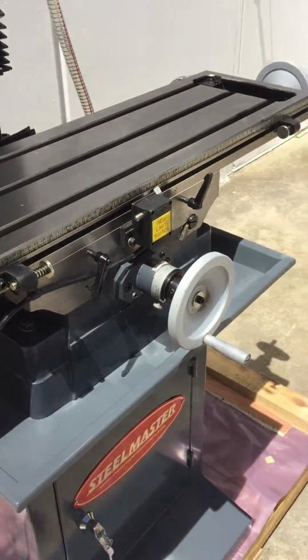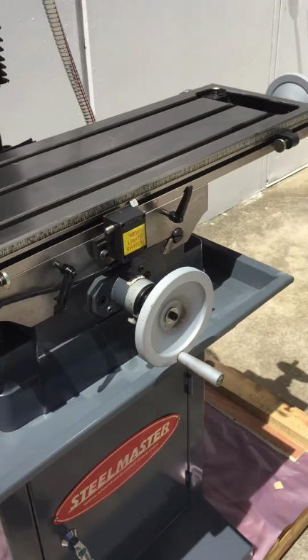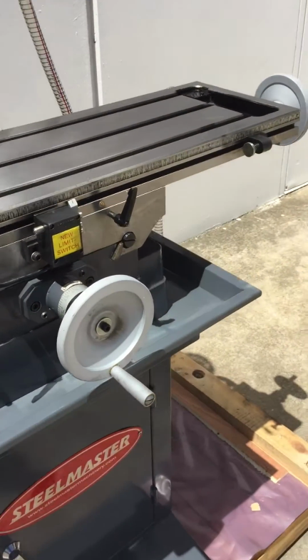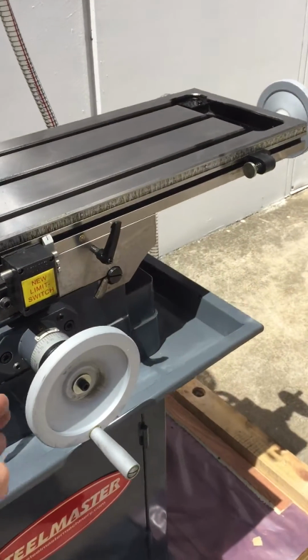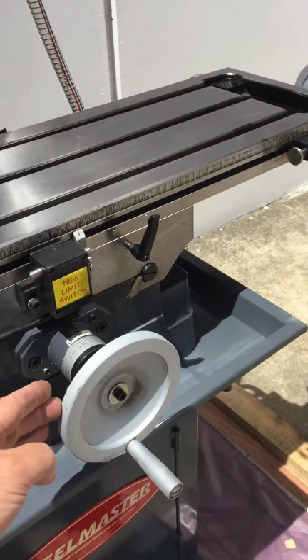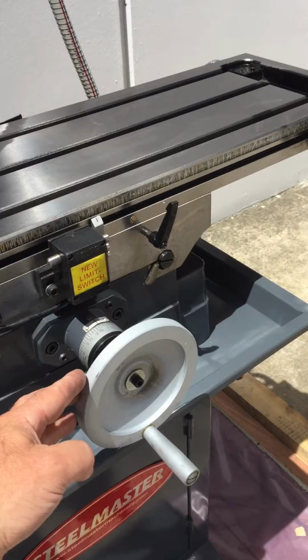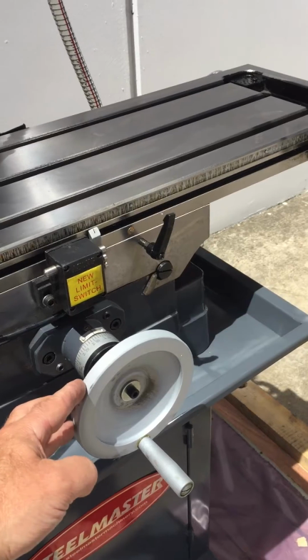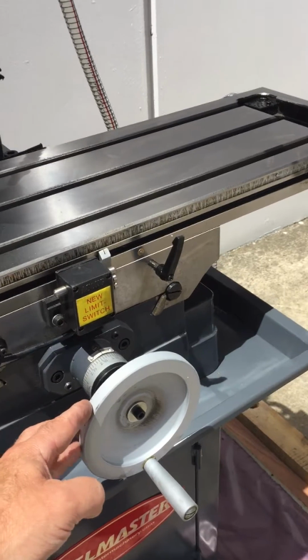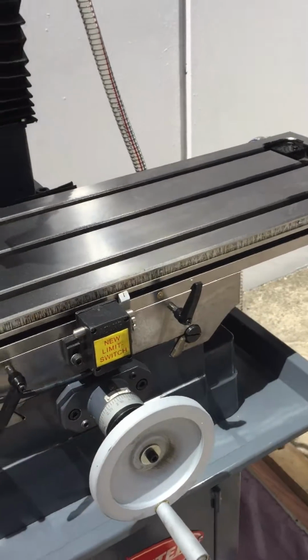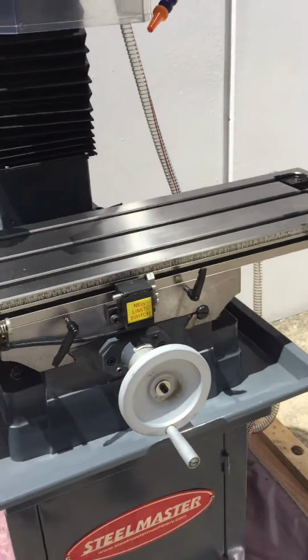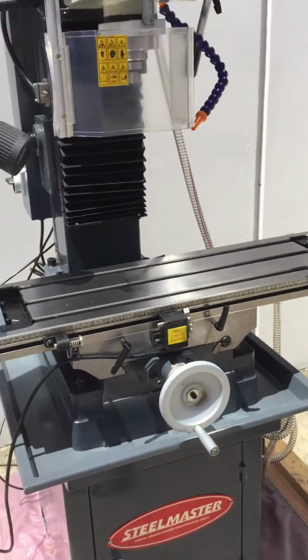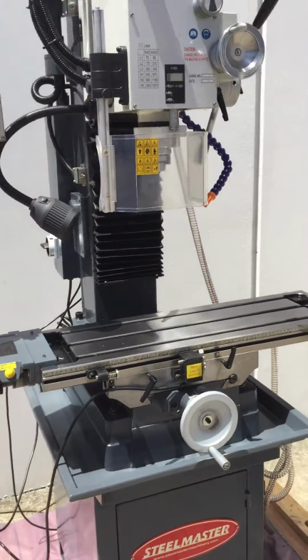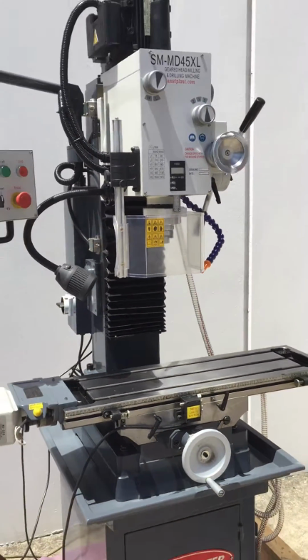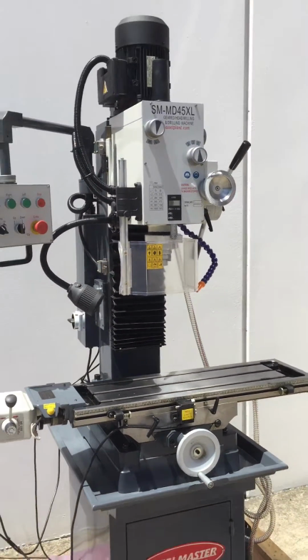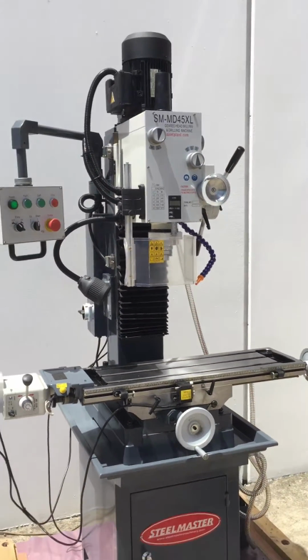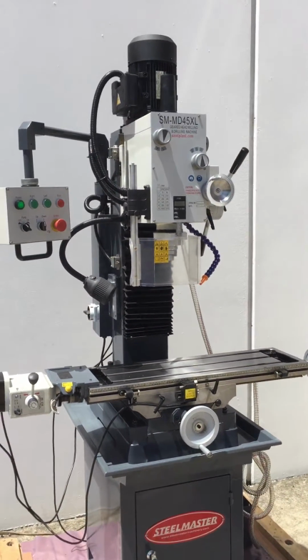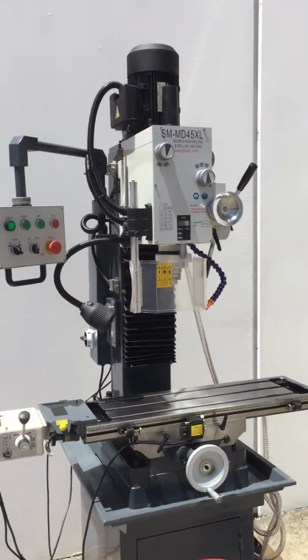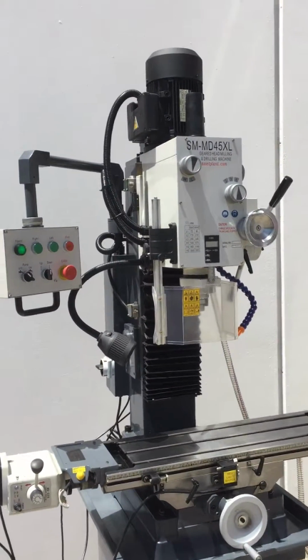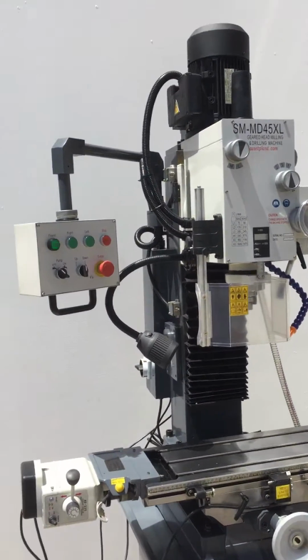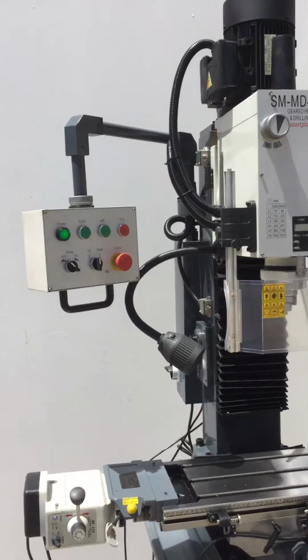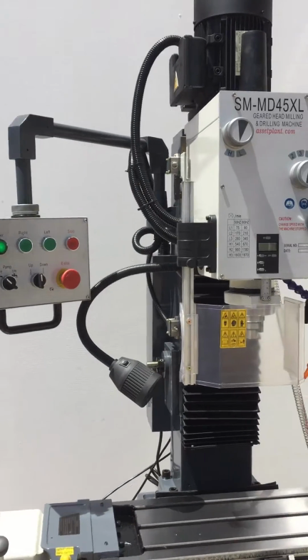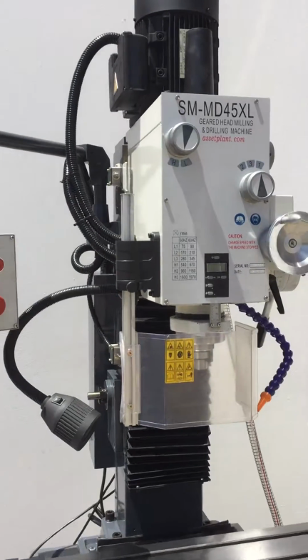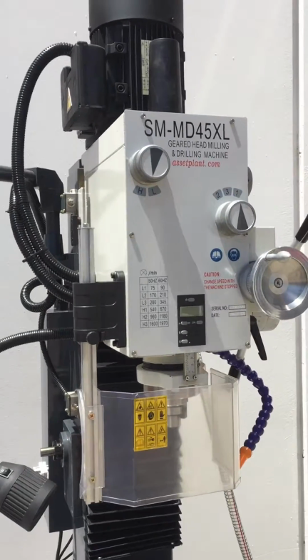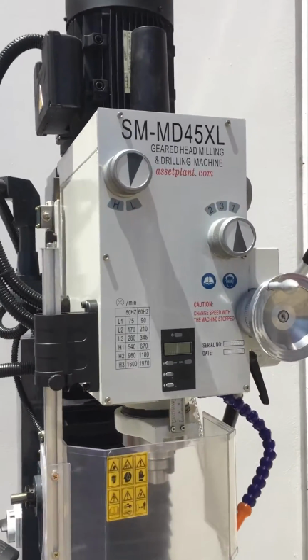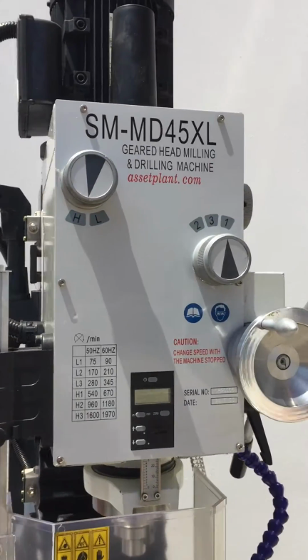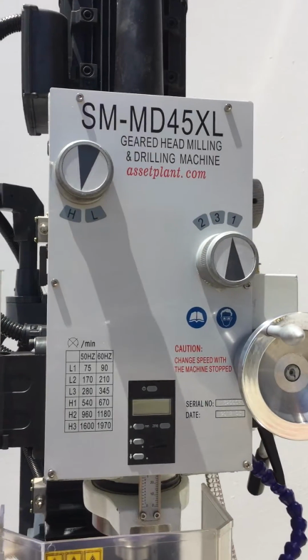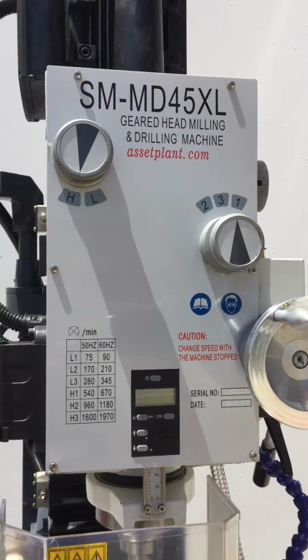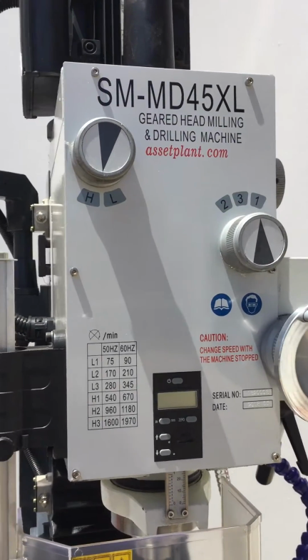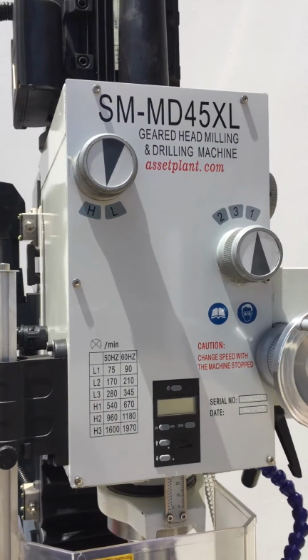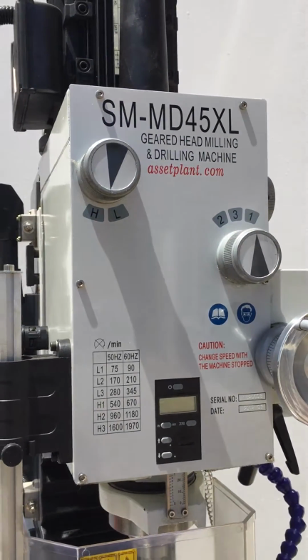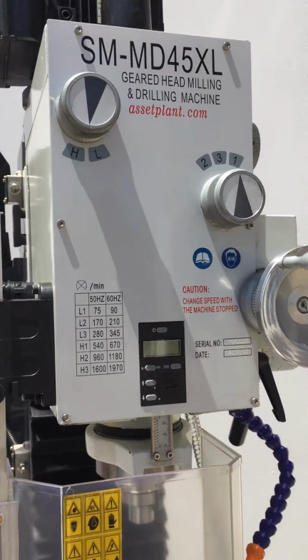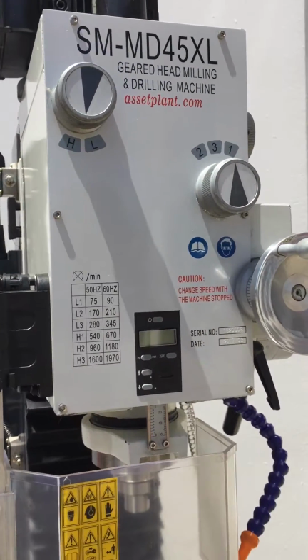All die cast steel handles — not plastic — as we rate our machines offered by Asset Plant Machinery as an industrial base model. All geared head as mentioned, 4 Morse Taper, M16 drawbar.